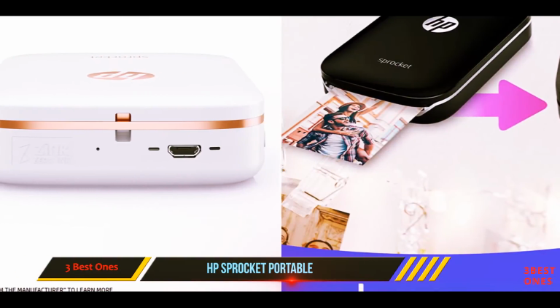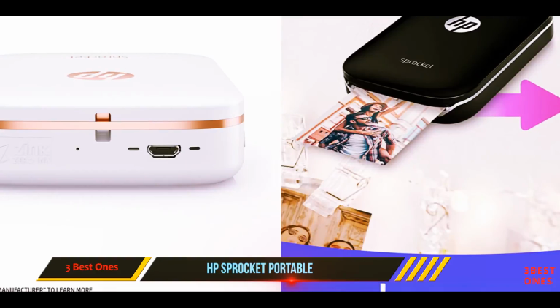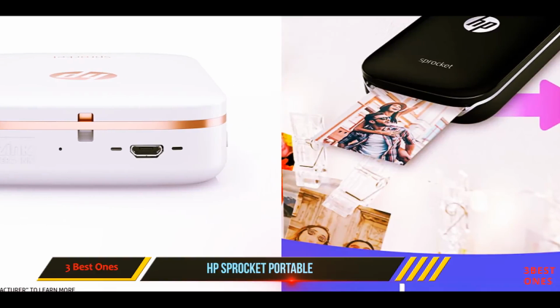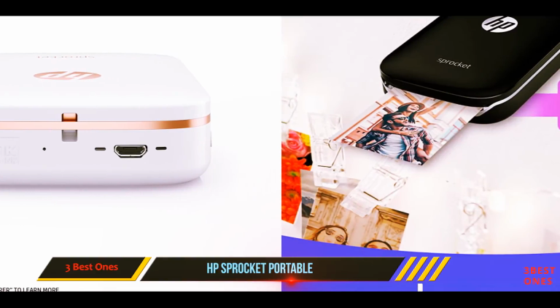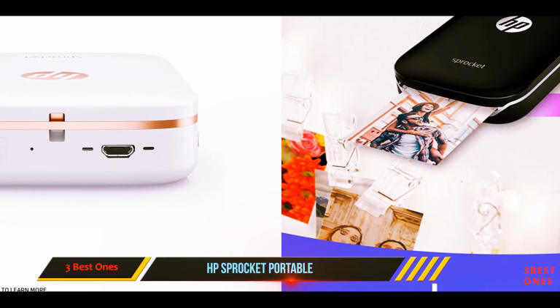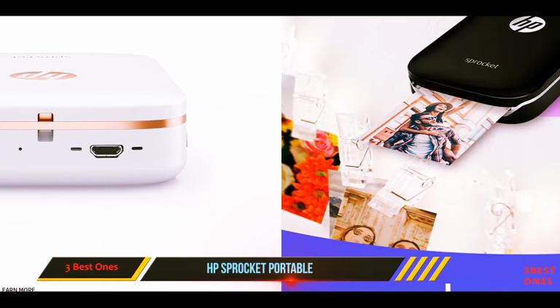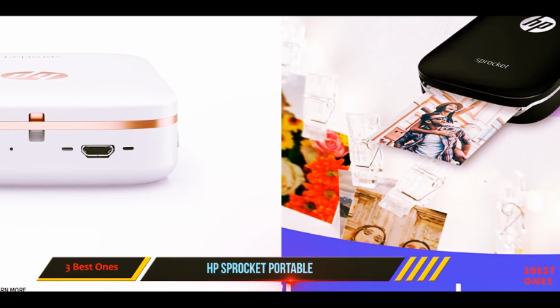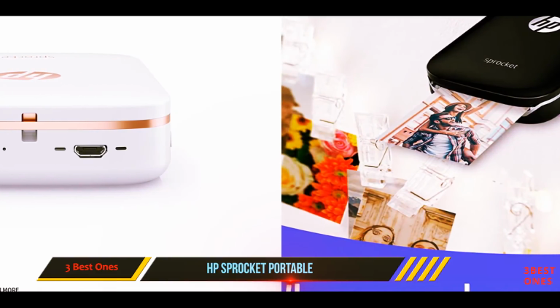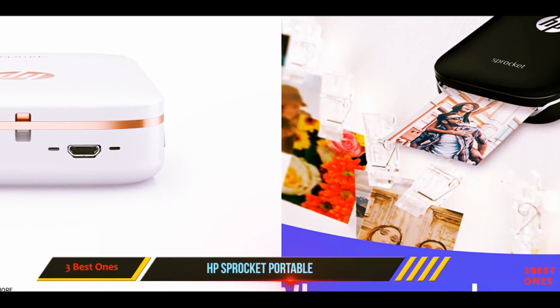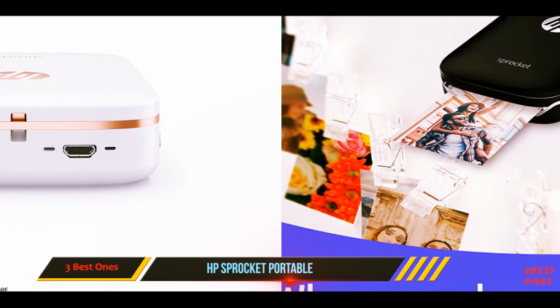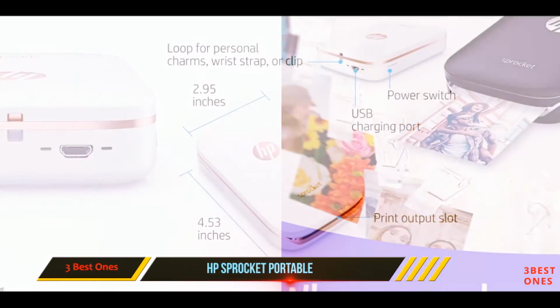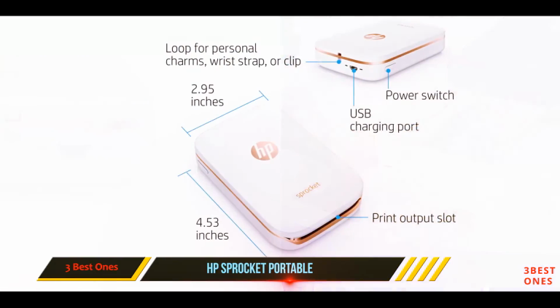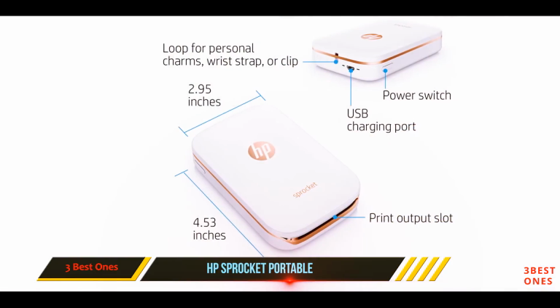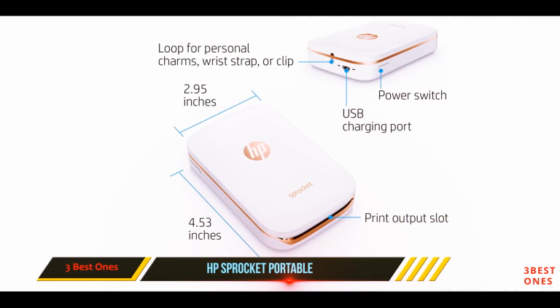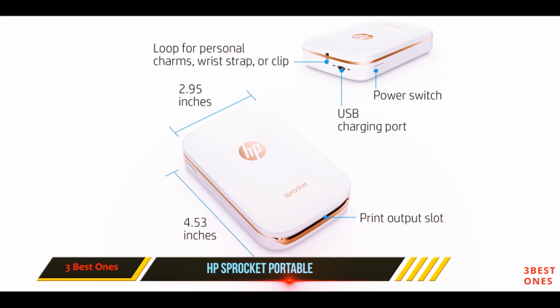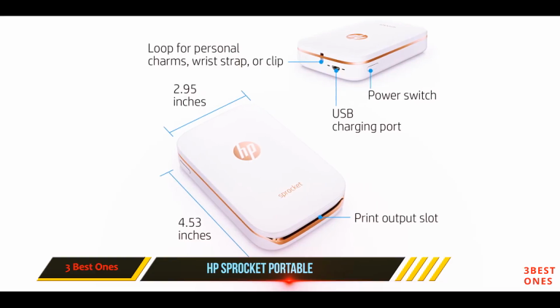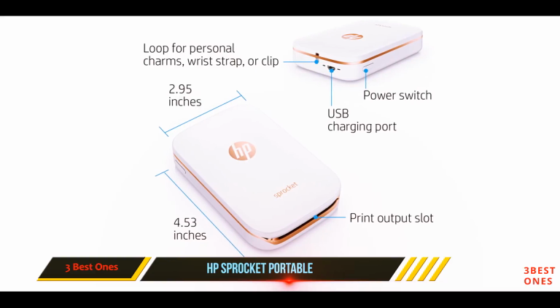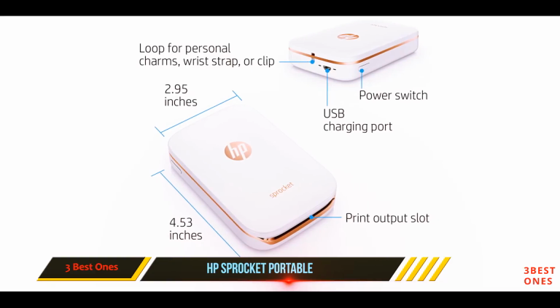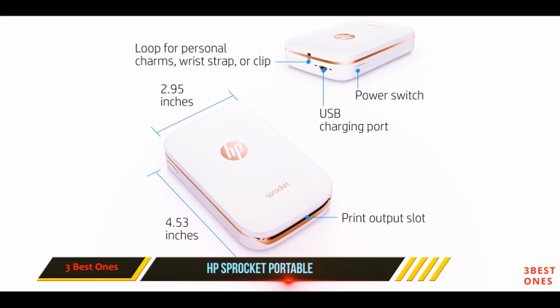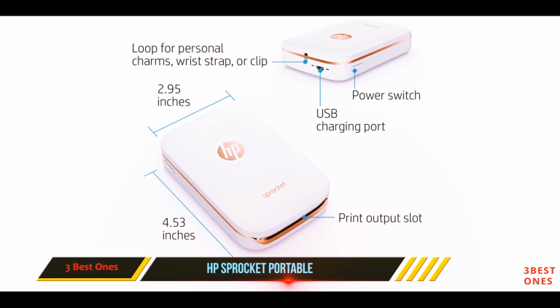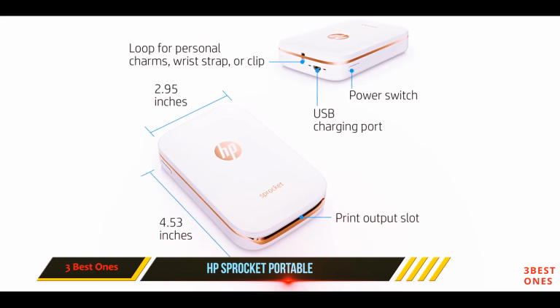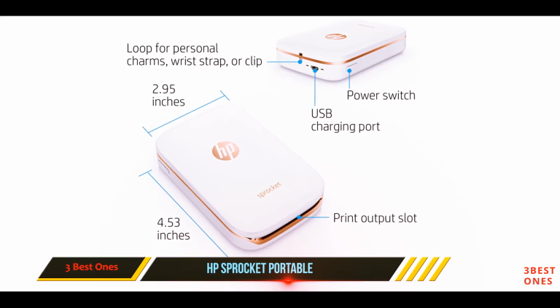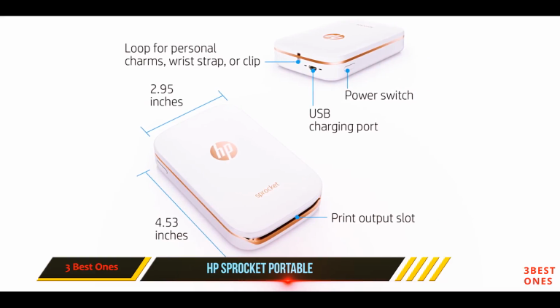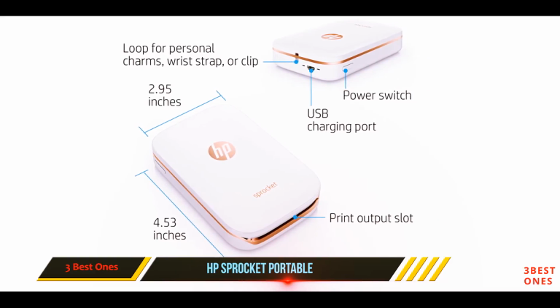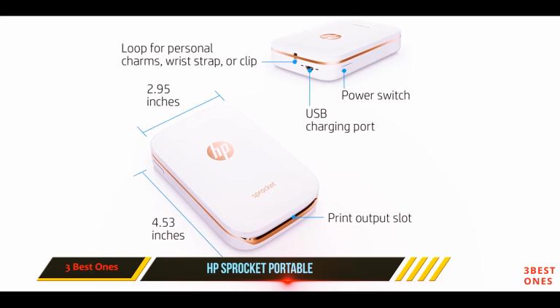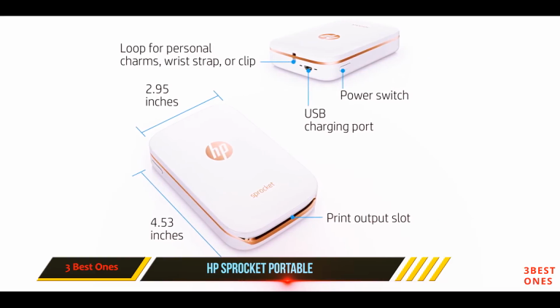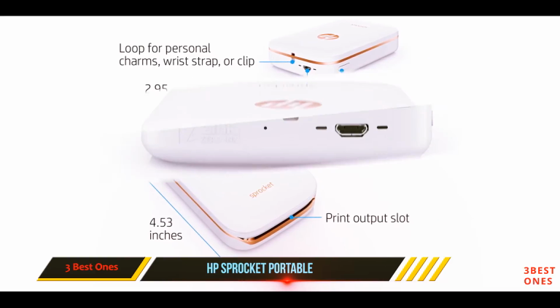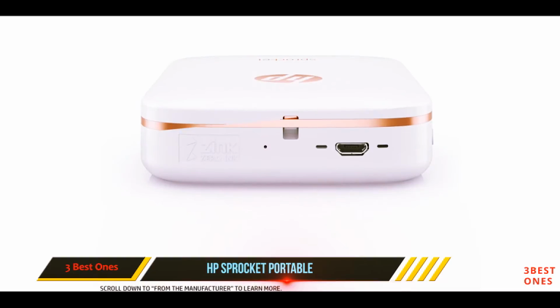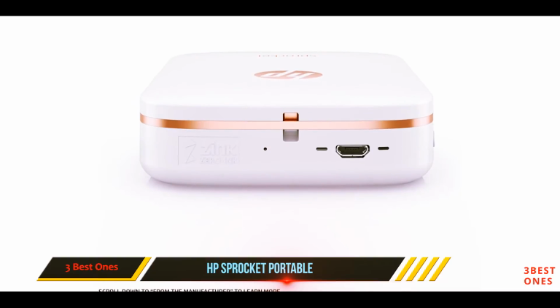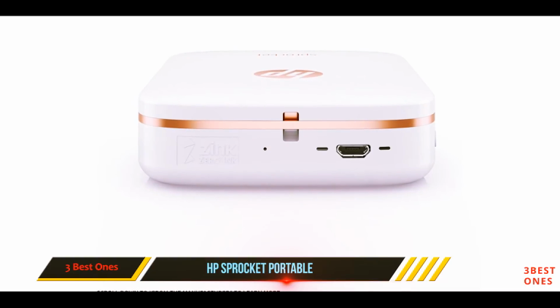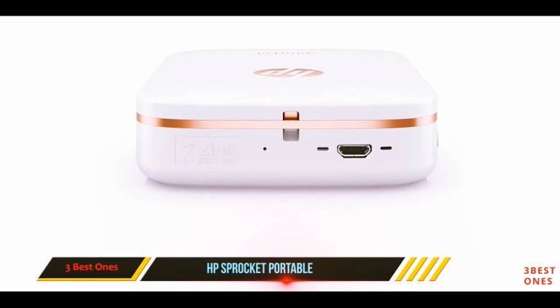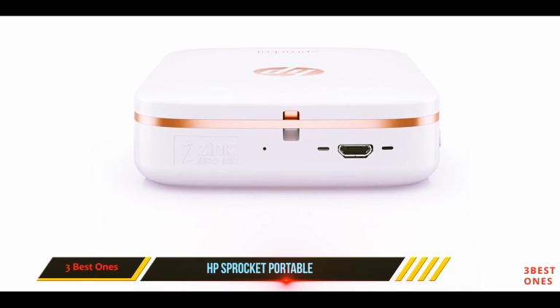The Sprocket also has a loop for a wrist wrap or personalized charms to make the printer yours. It's backed by a one-year limited warranty with 24/7 web support to help troubleshoot problems day or night.